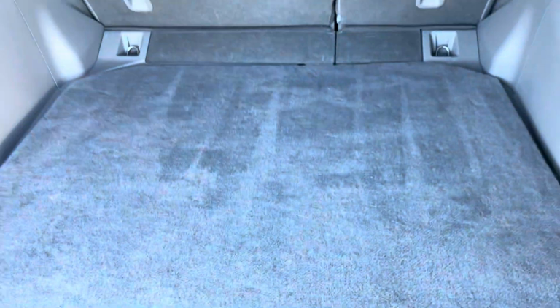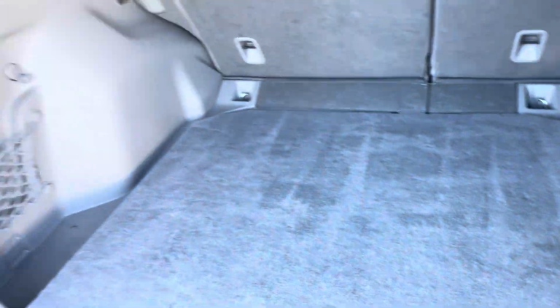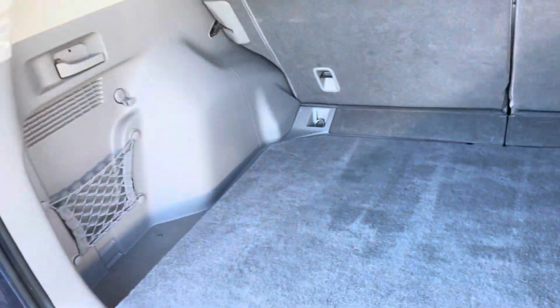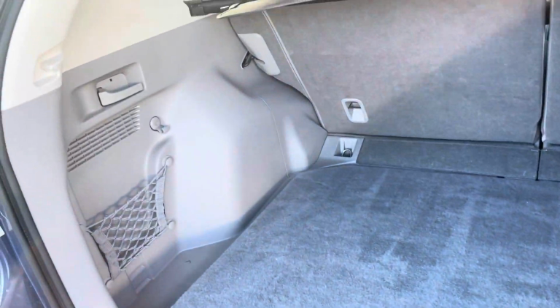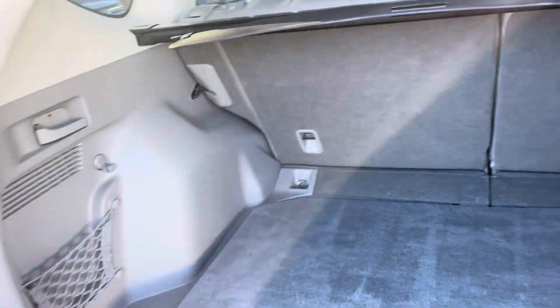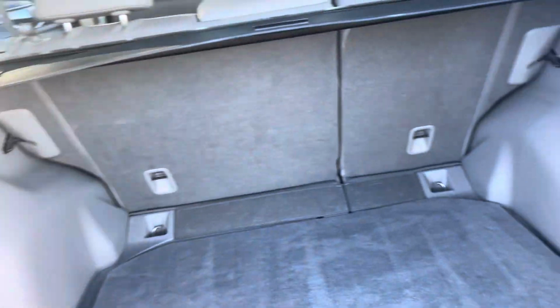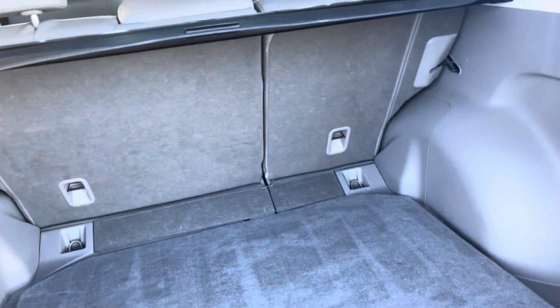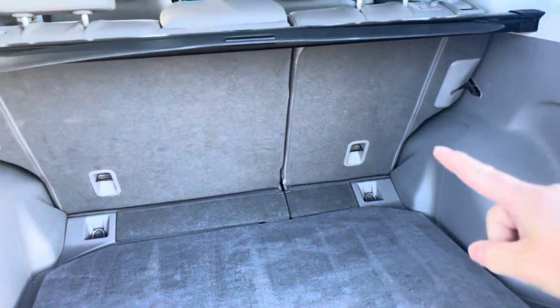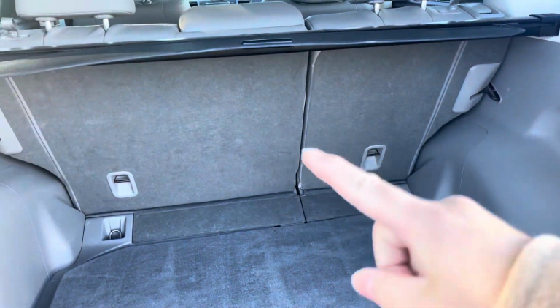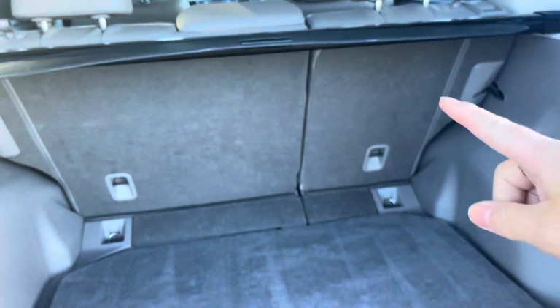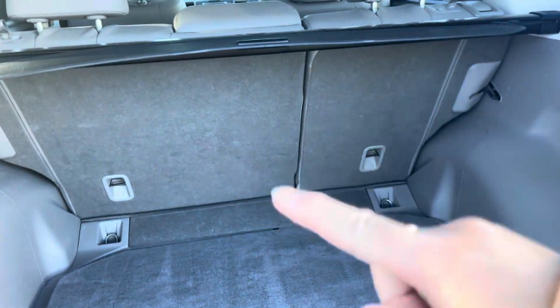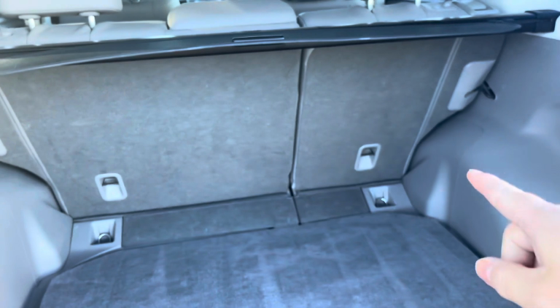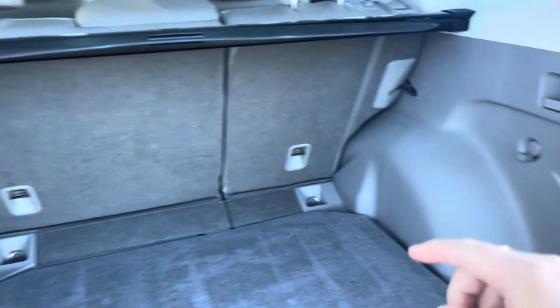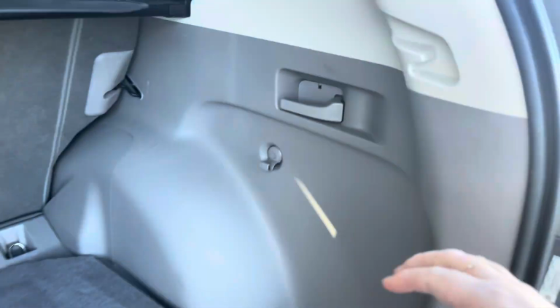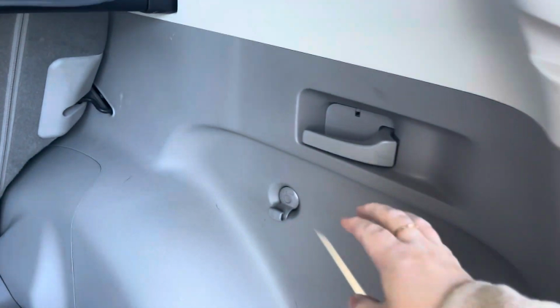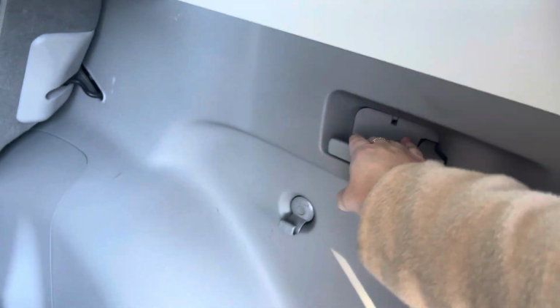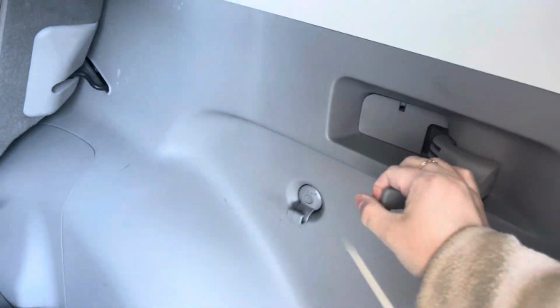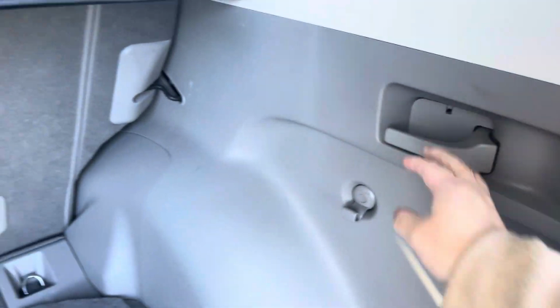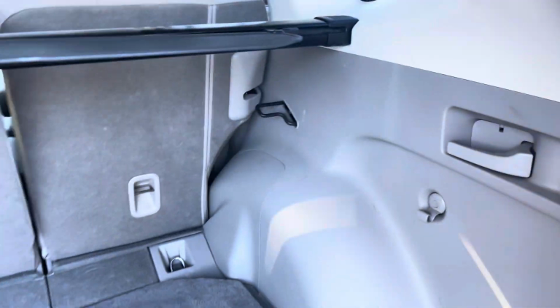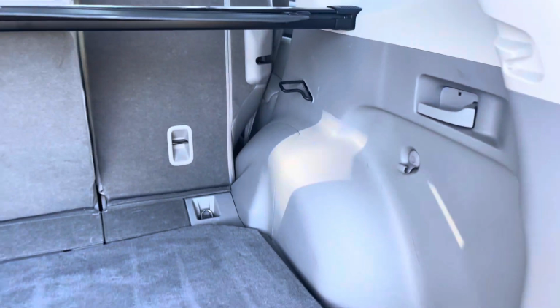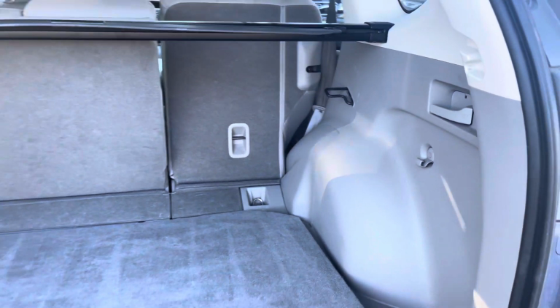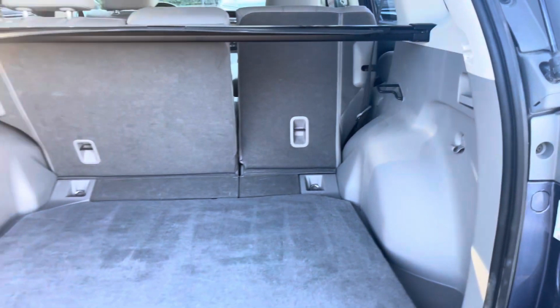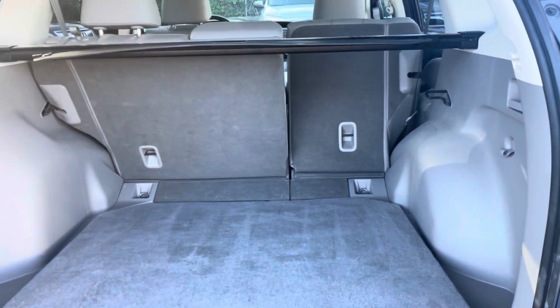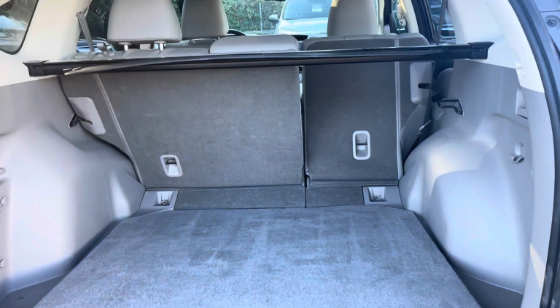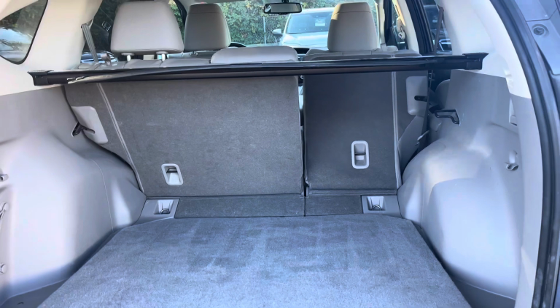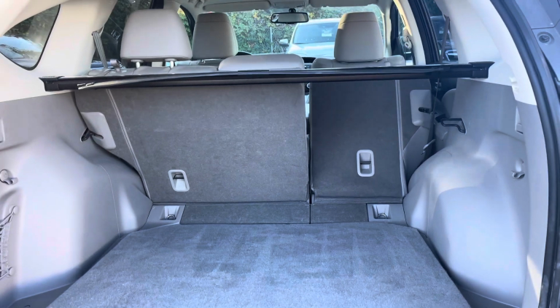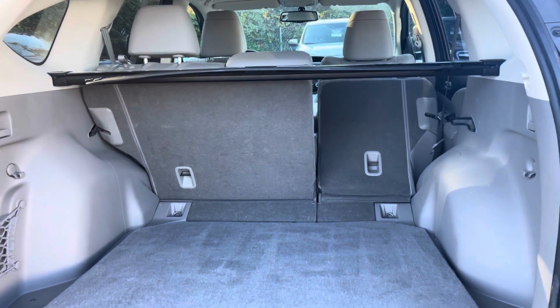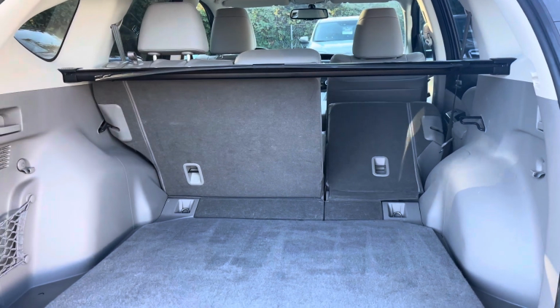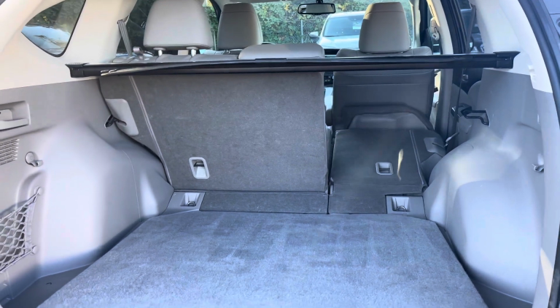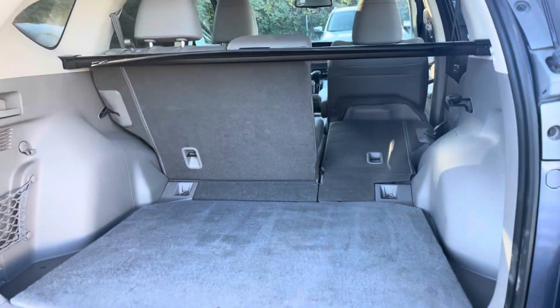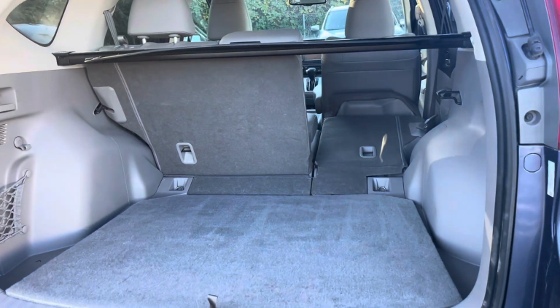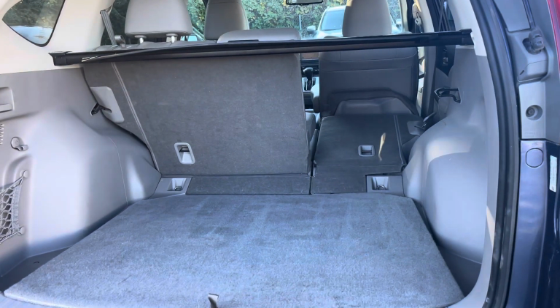What I think is super cool about the CR-Vs is that you do get the 60-40 split for the rear seat, and if you pull down the seats by pulling that lever, you don't have to go to the back doors to do so.